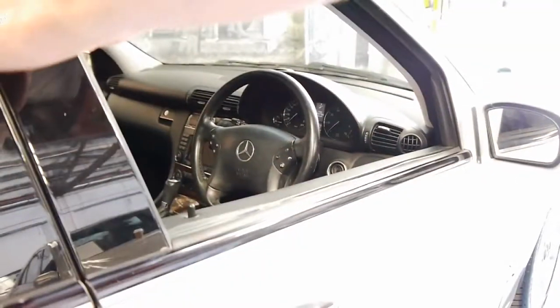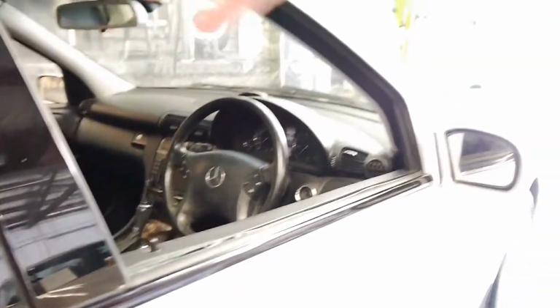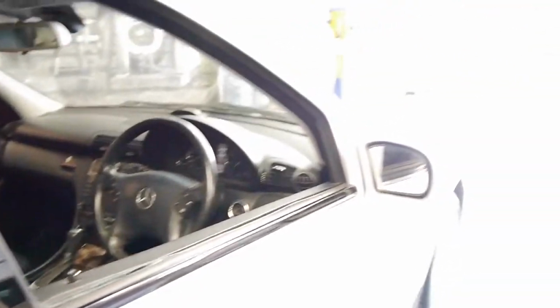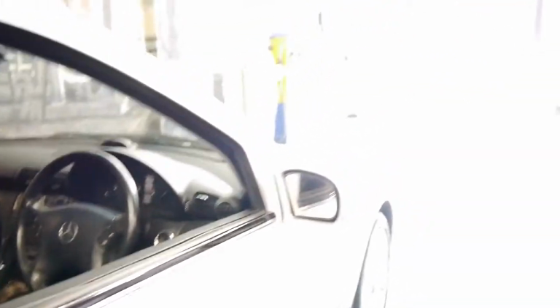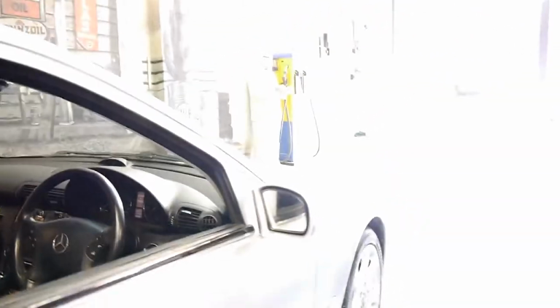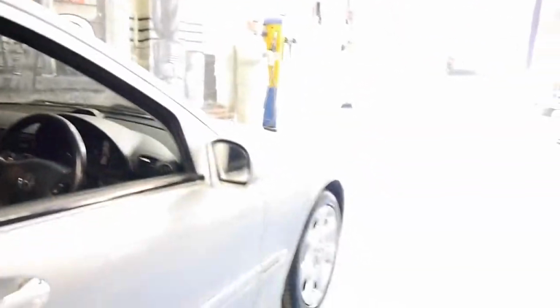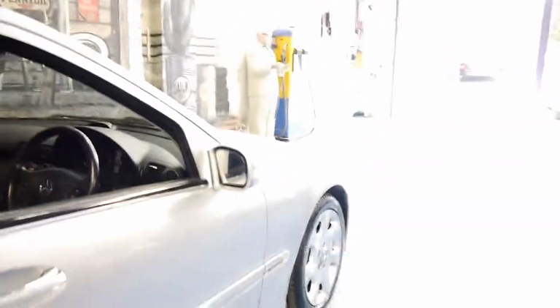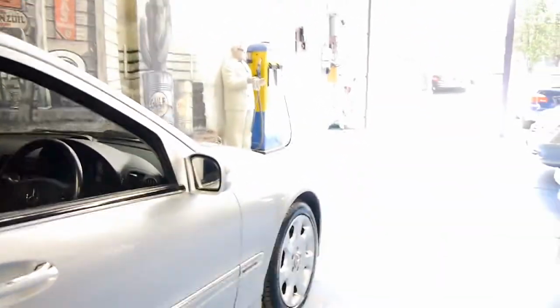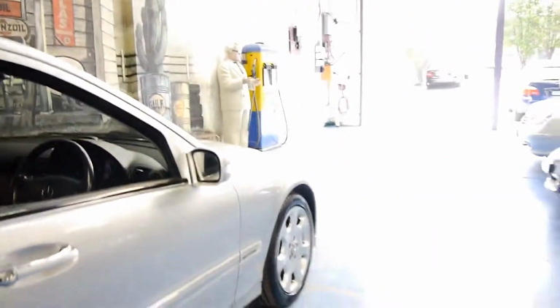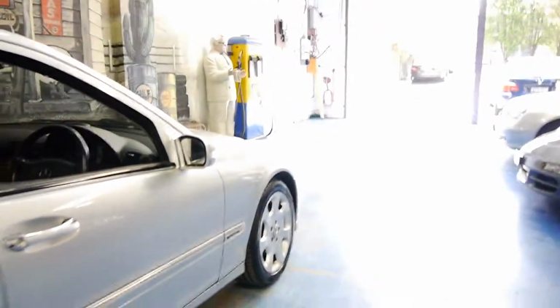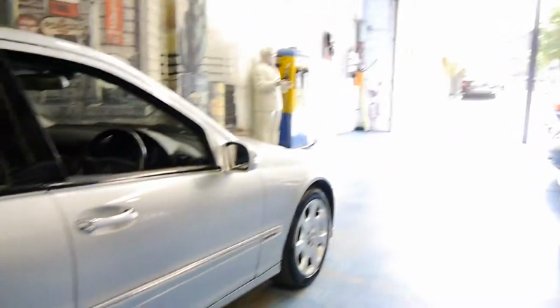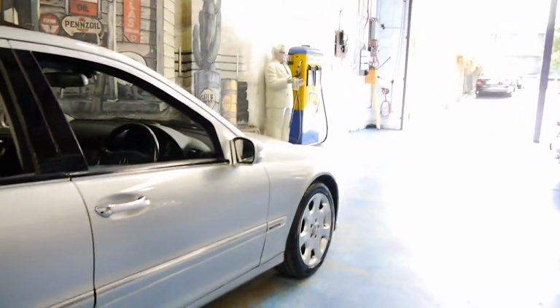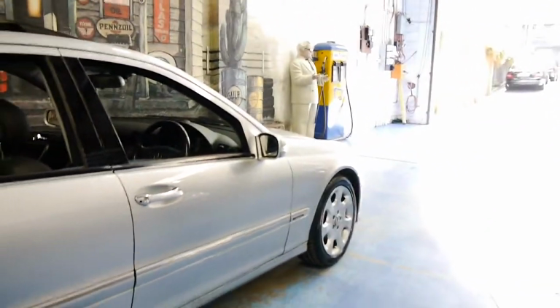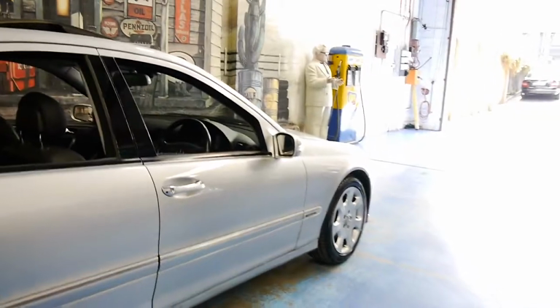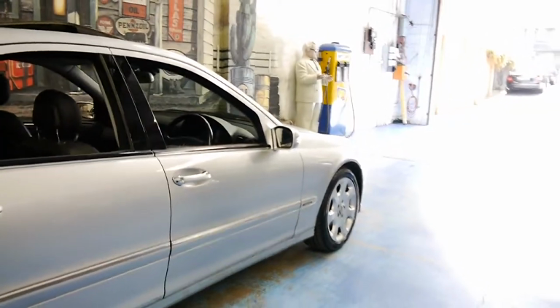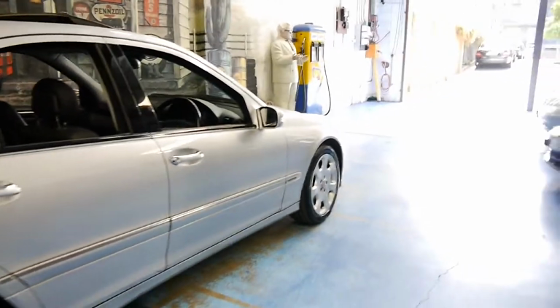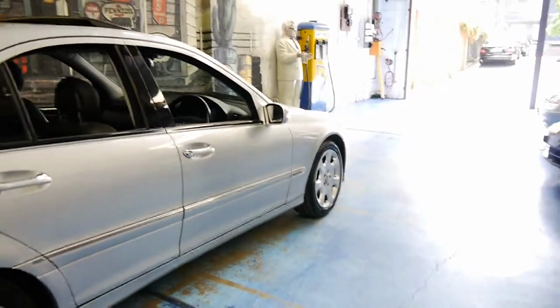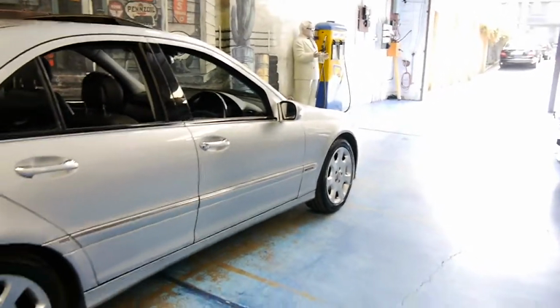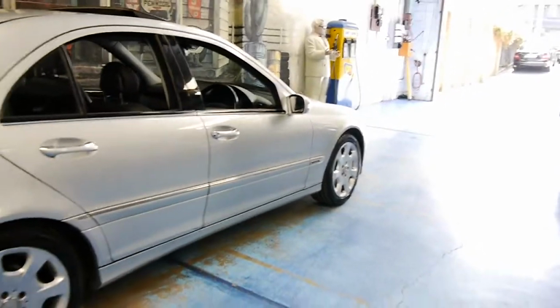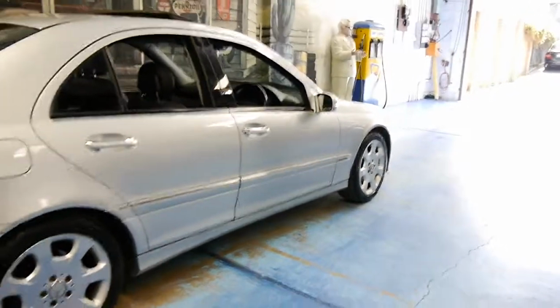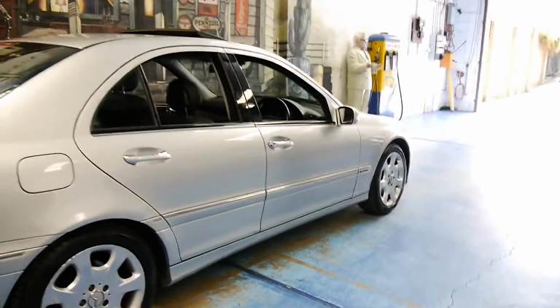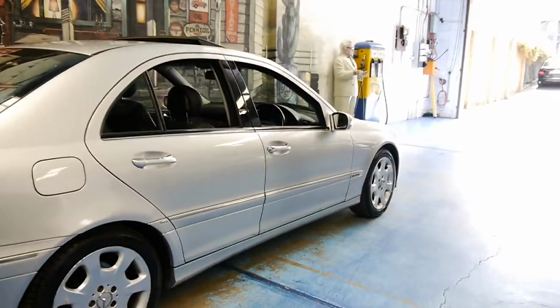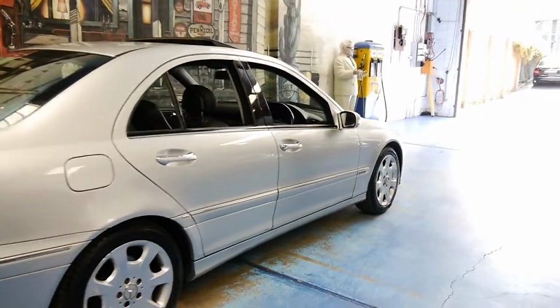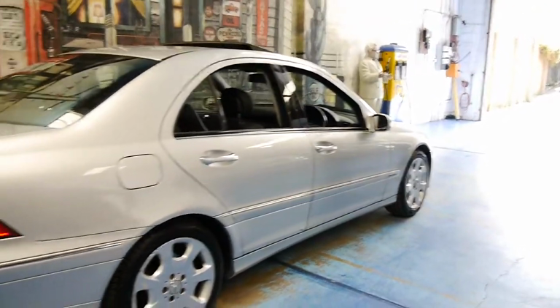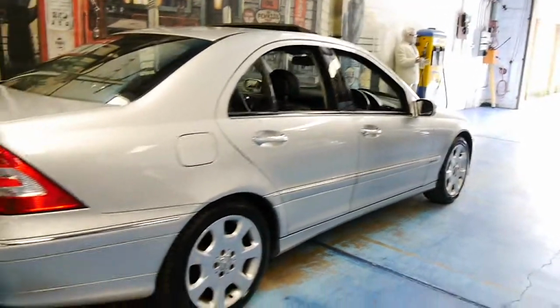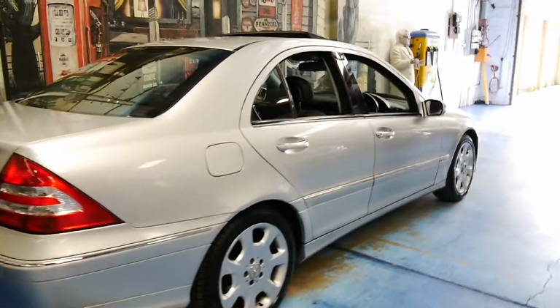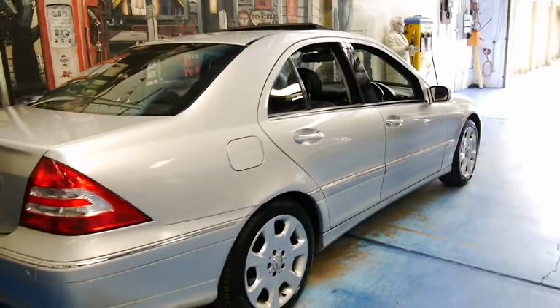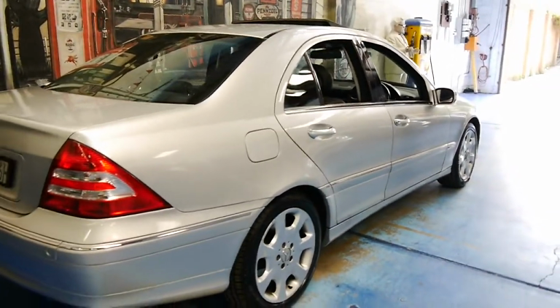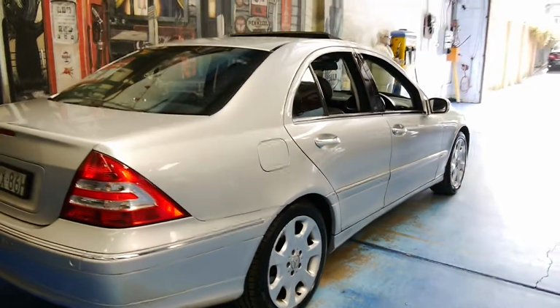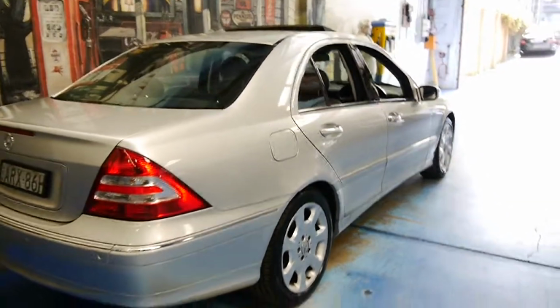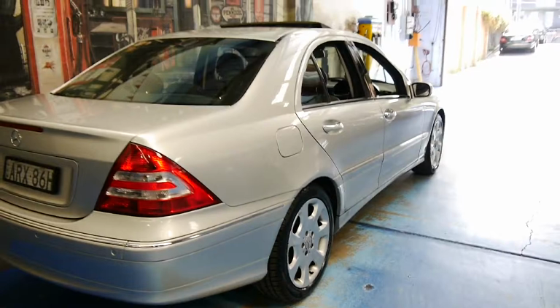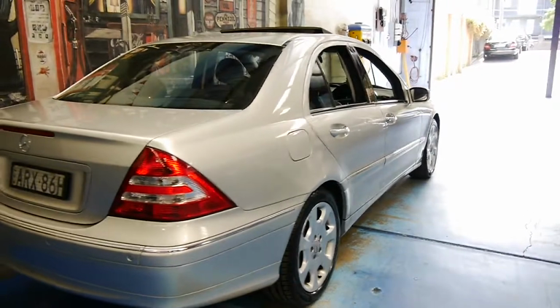This 3.2 litre V6 engine is used in a number of different Mercedes models — the CLK 320, E320, and the list goes on.